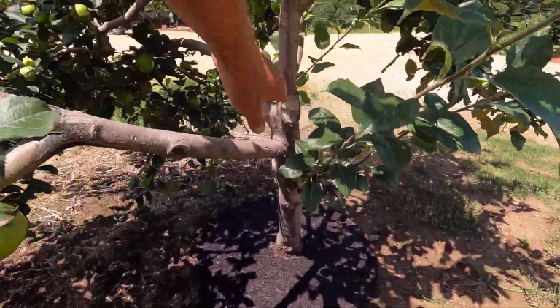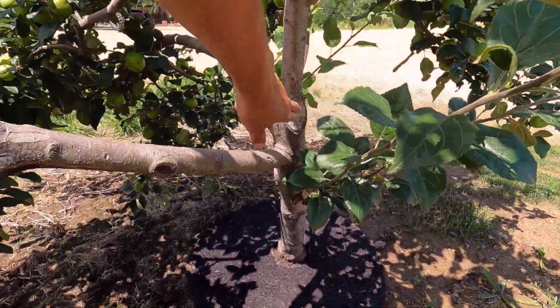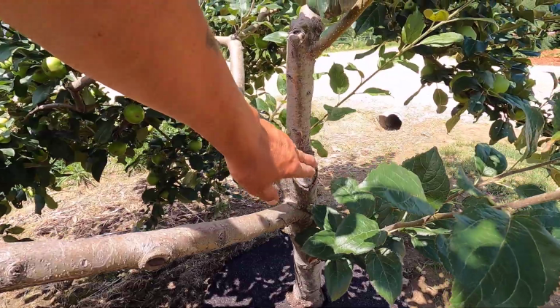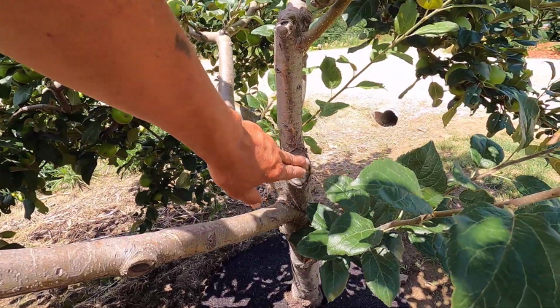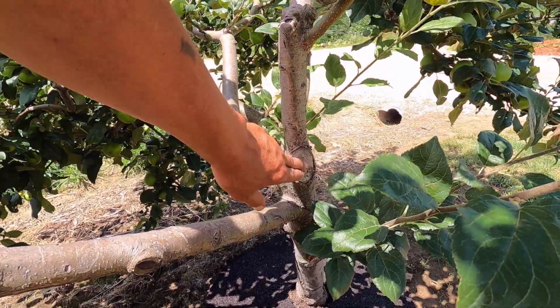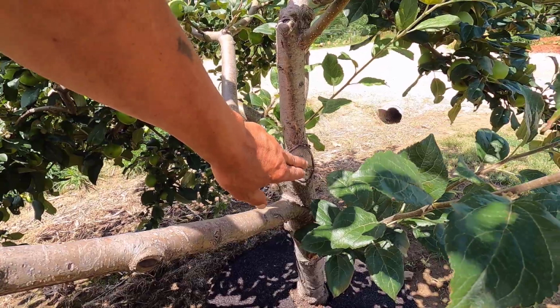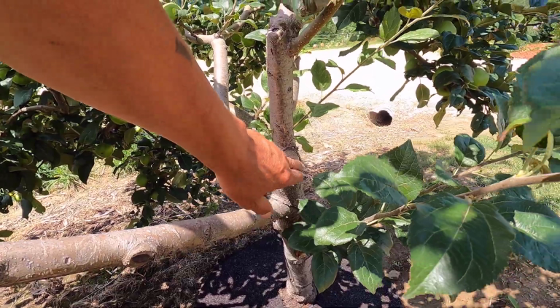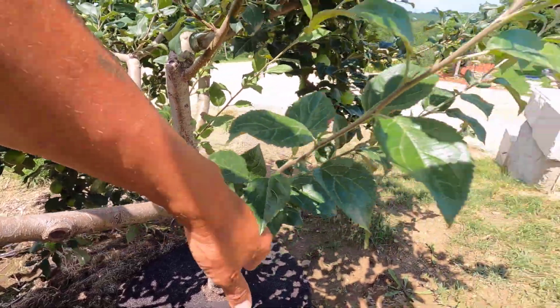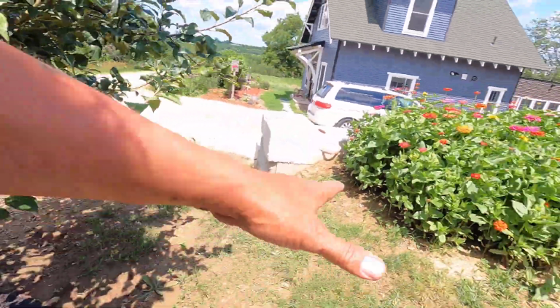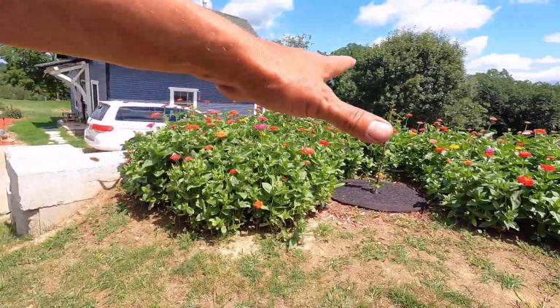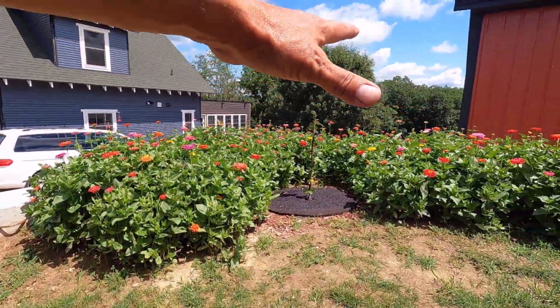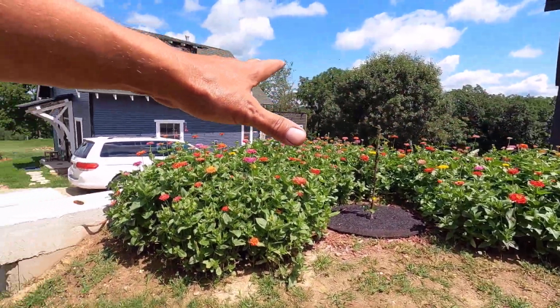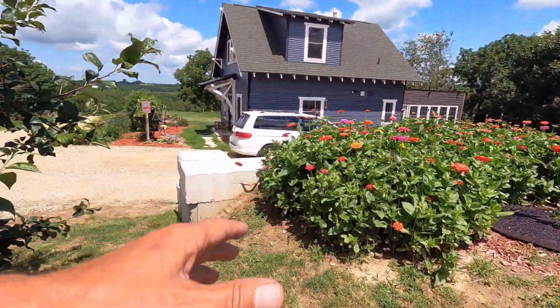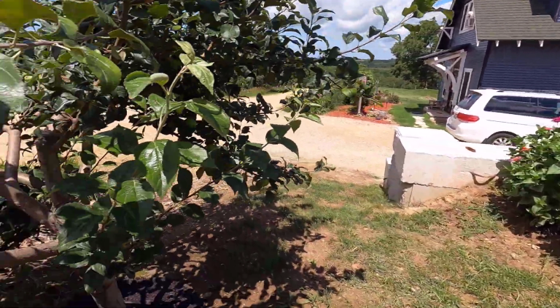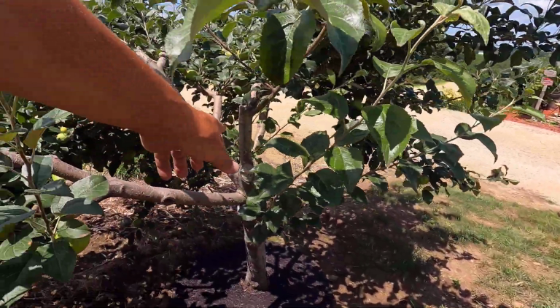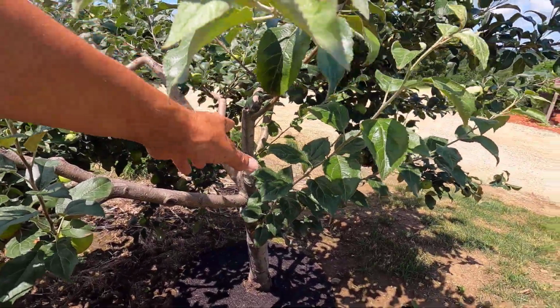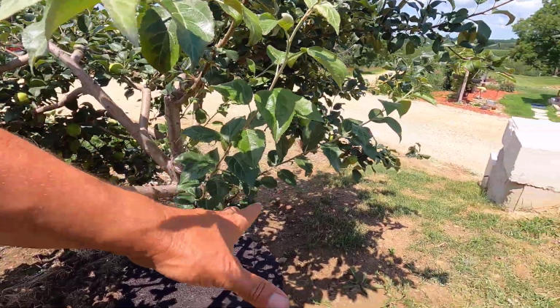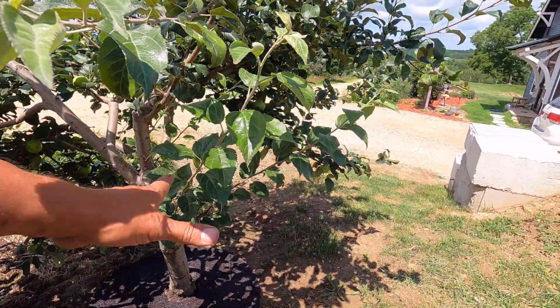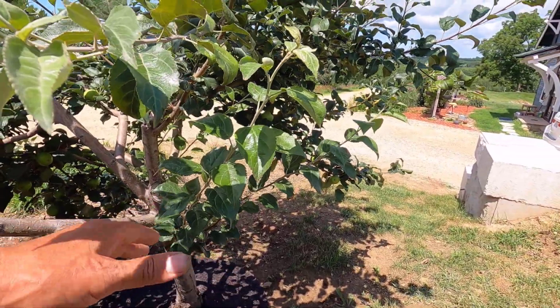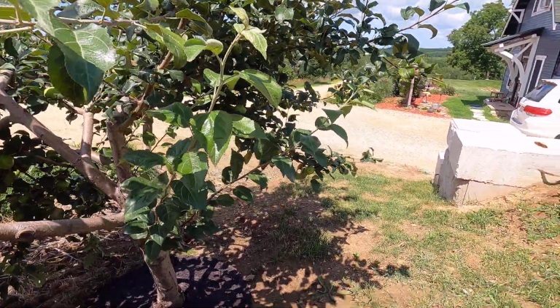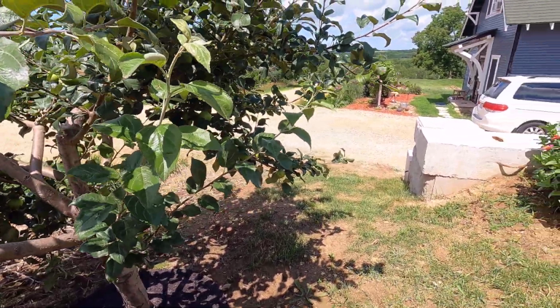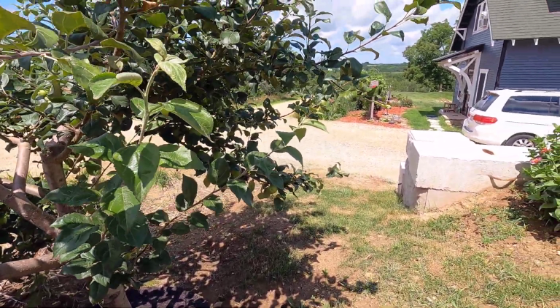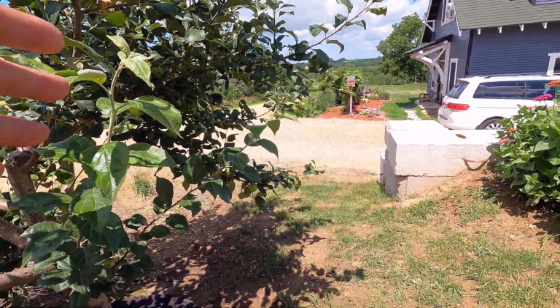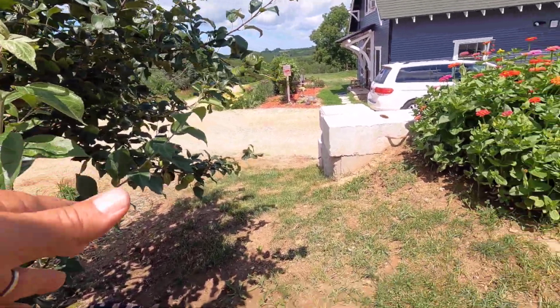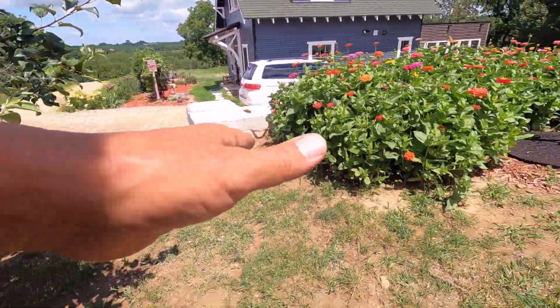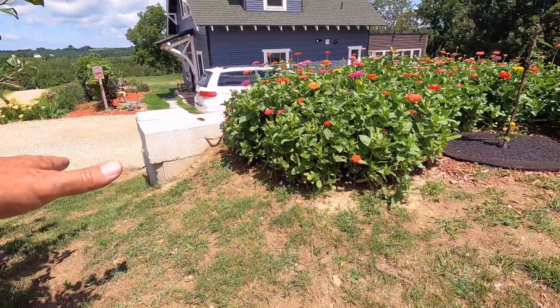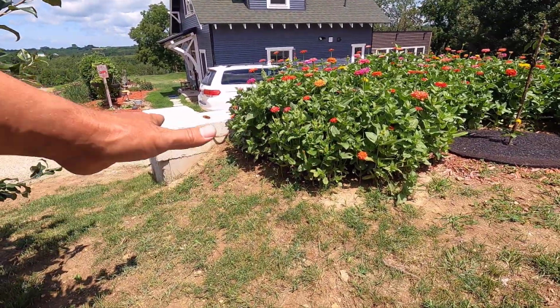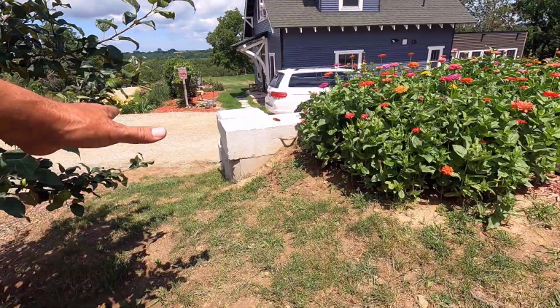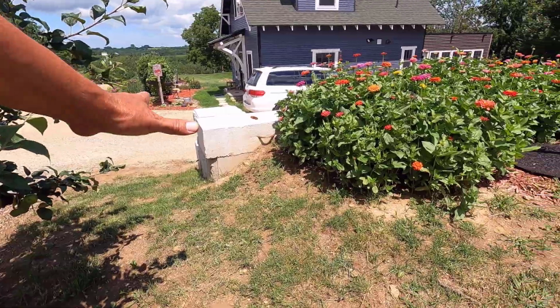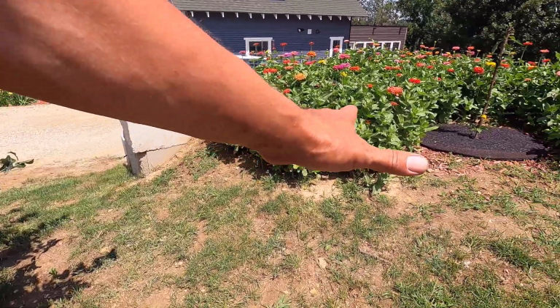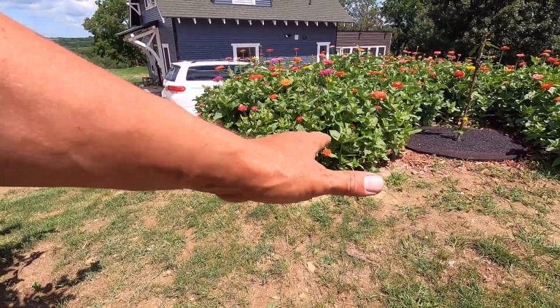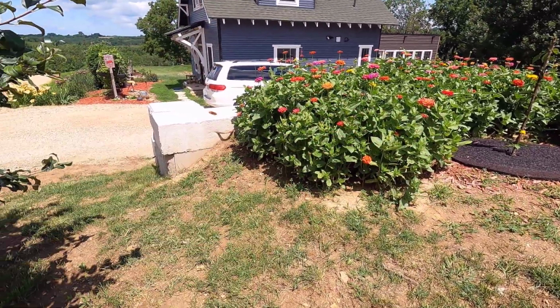This is where the excavator hit the tree last year. When he was backfilling all this stuff, he backed right into it and smashed that branch off. It's probably all for the better because we need room for a path through here.